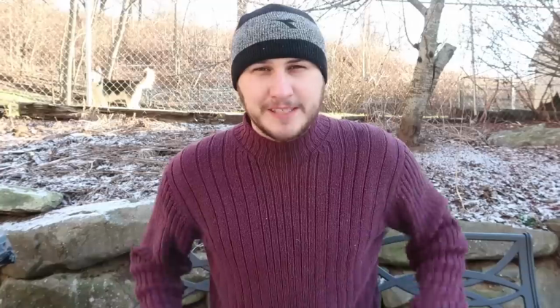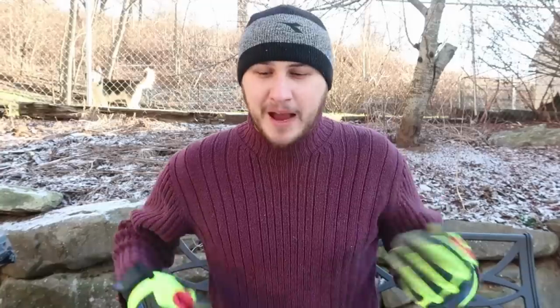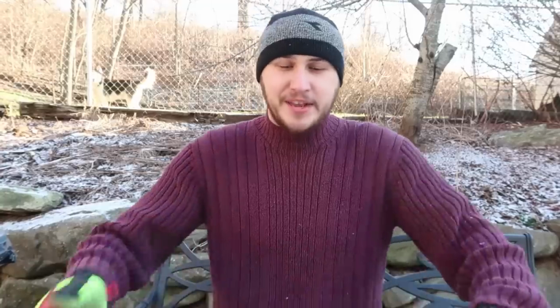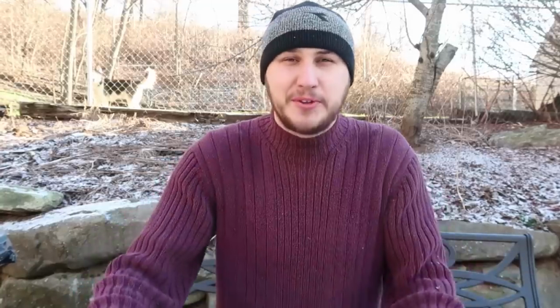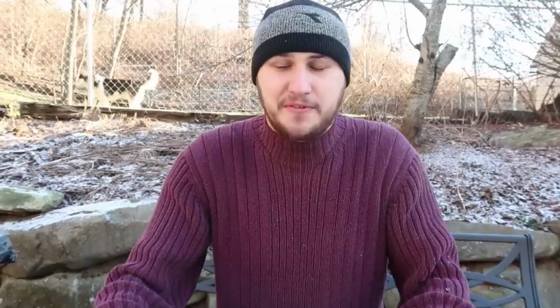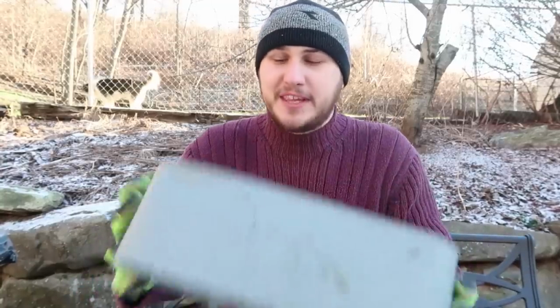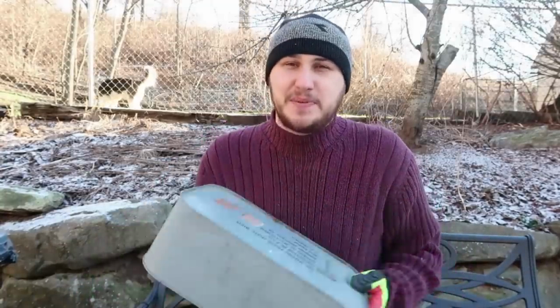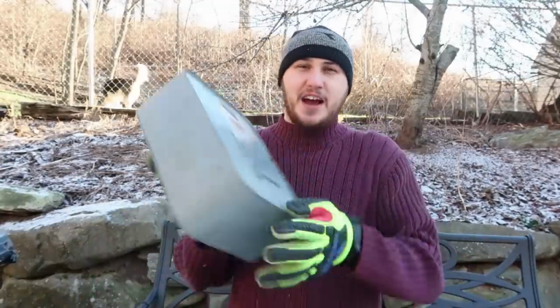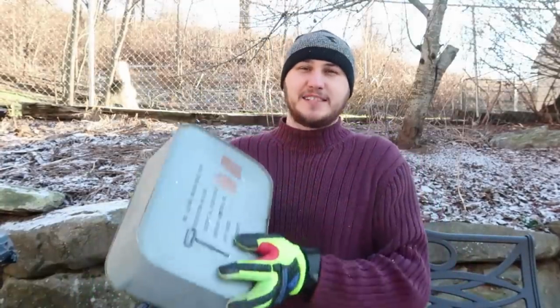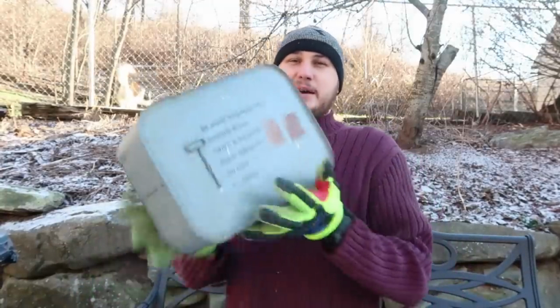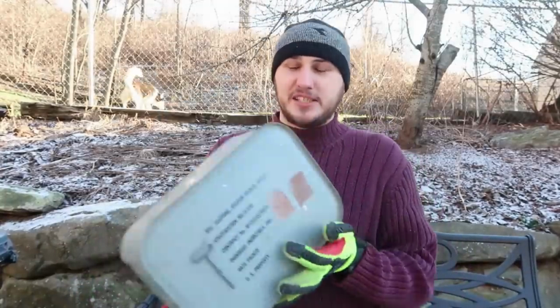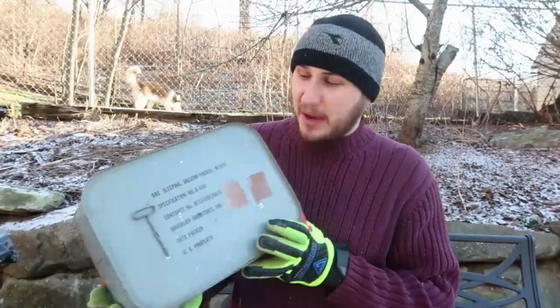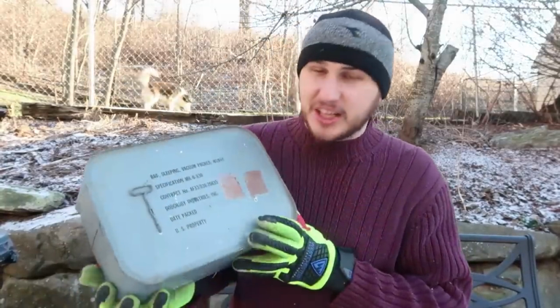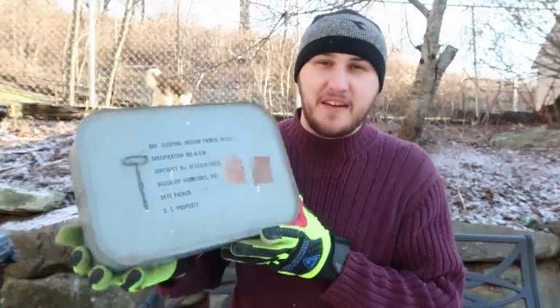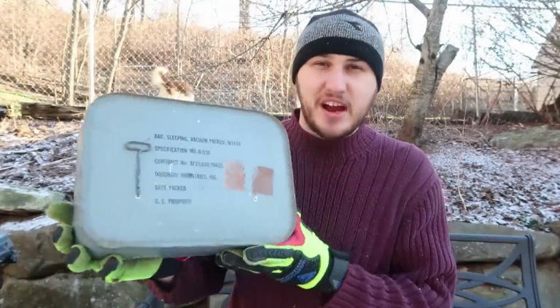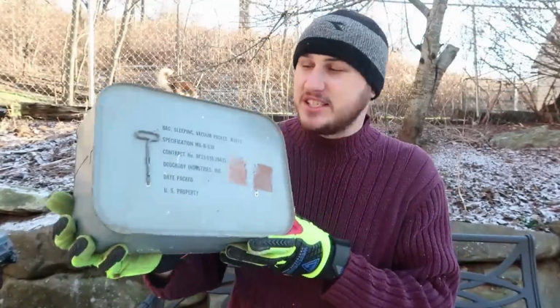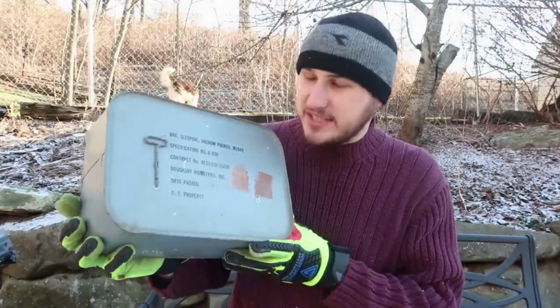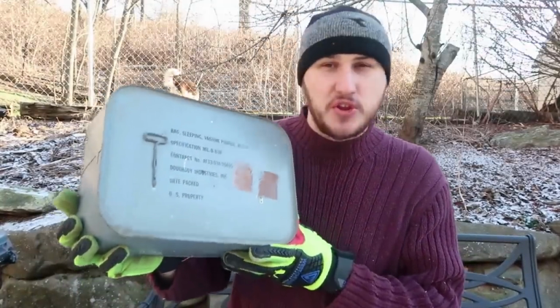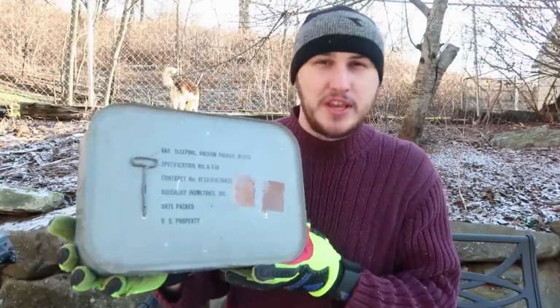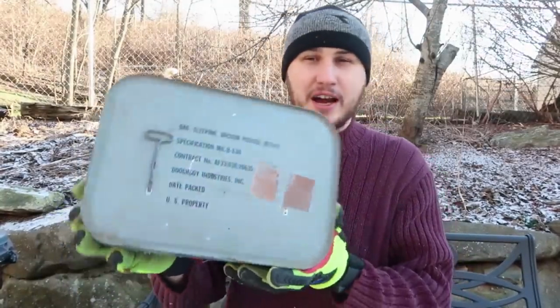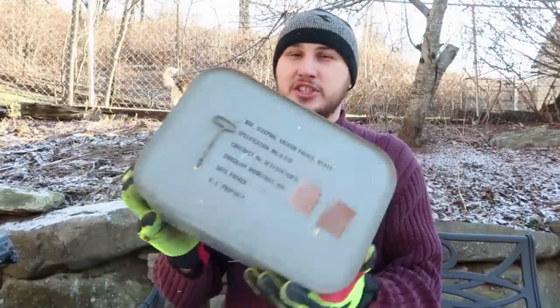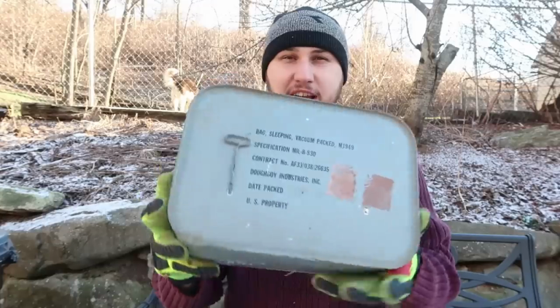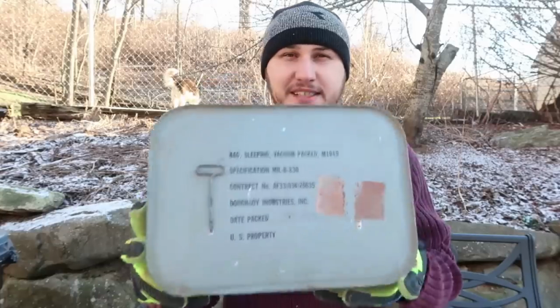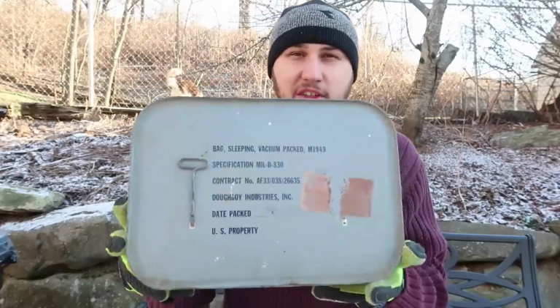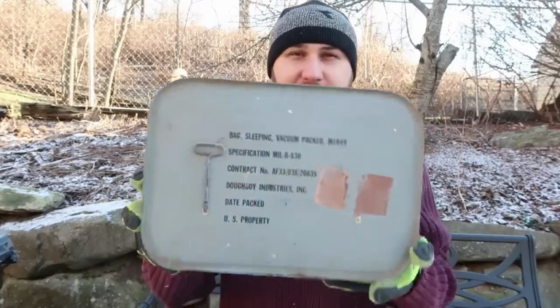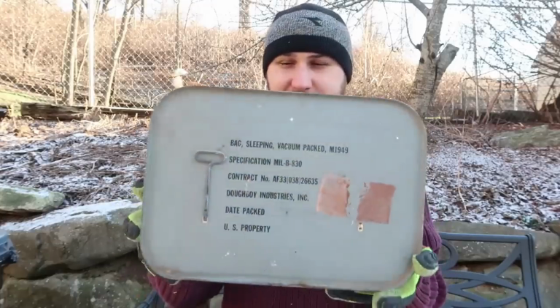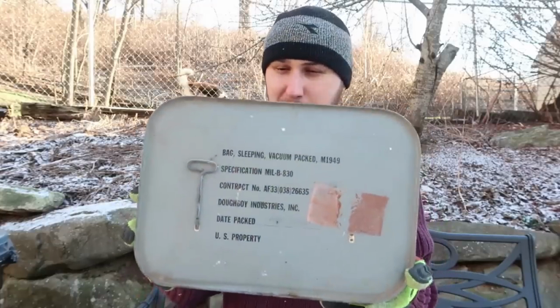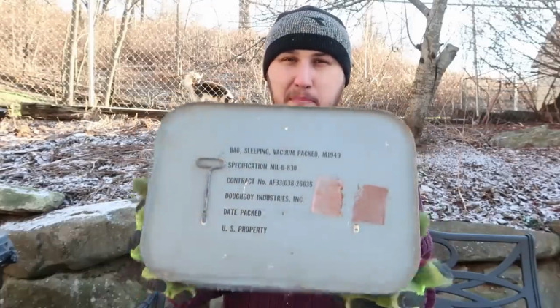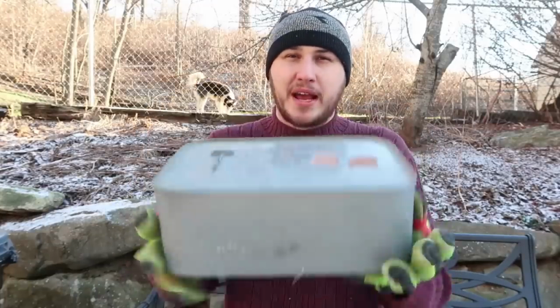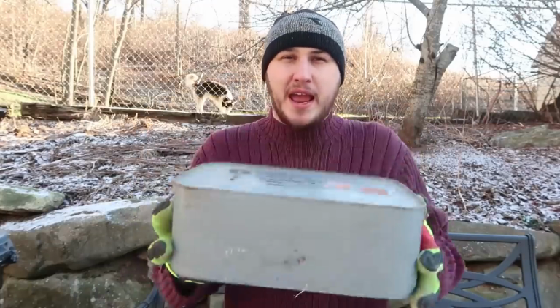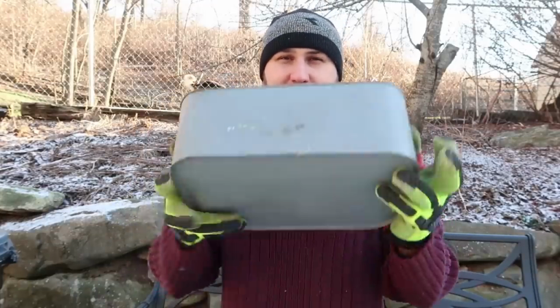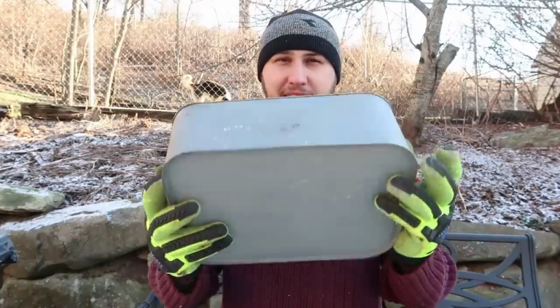What's up guys, how you all doing? For today's video, I got something special and very rare and unique. Check this out — this is a sleeping bag in a can.